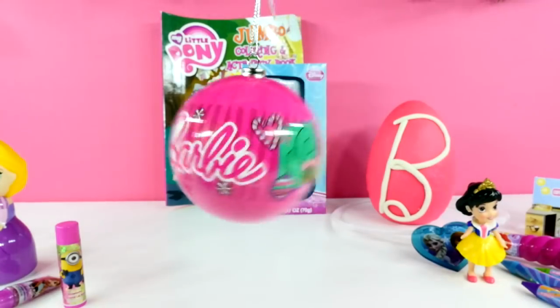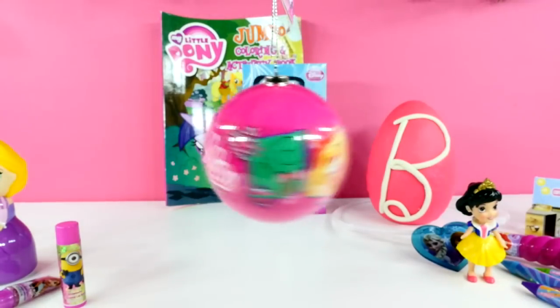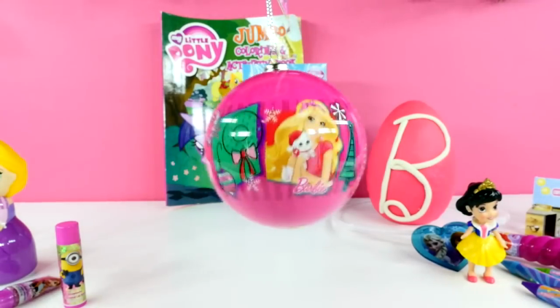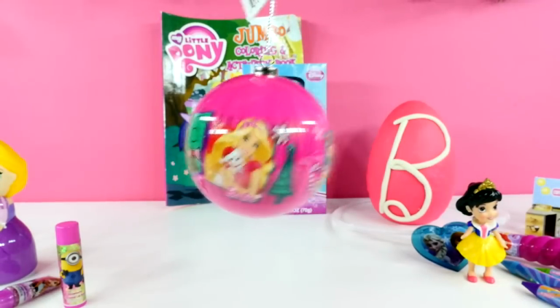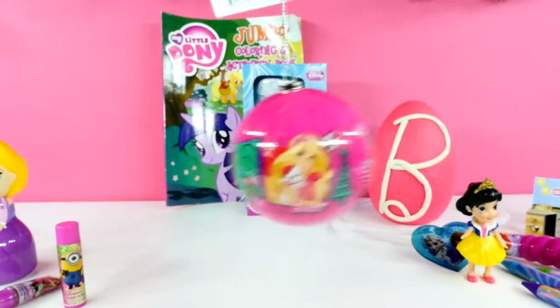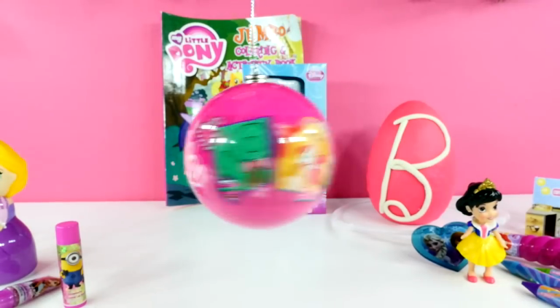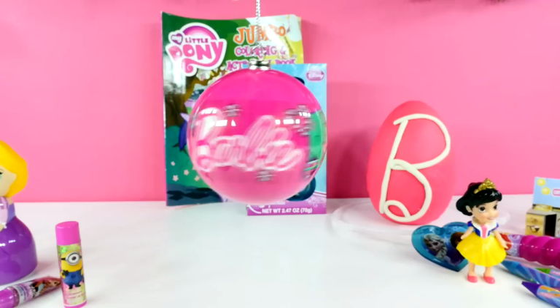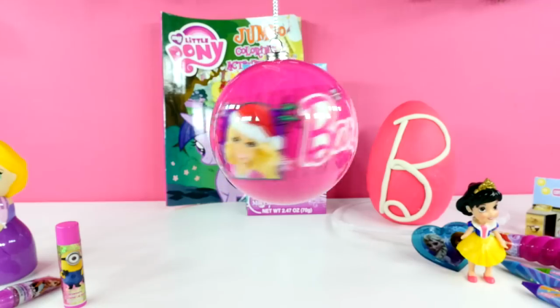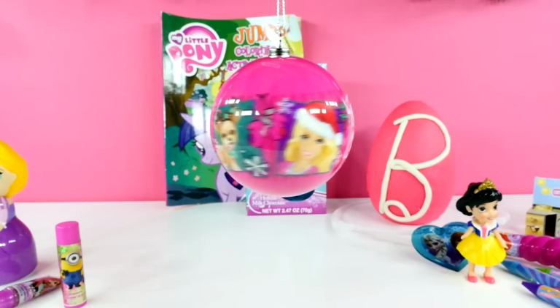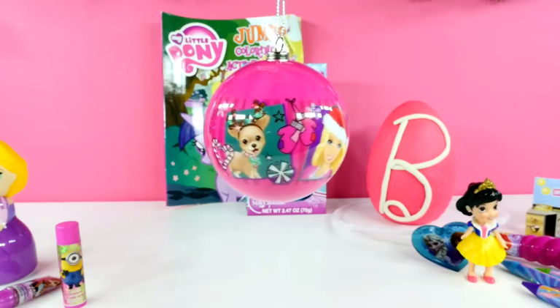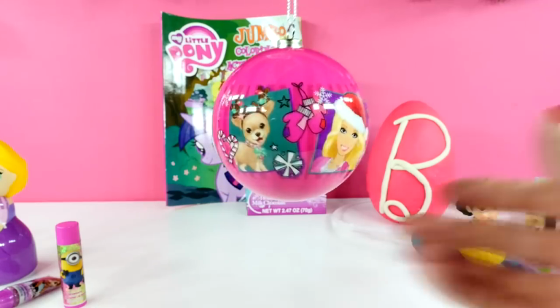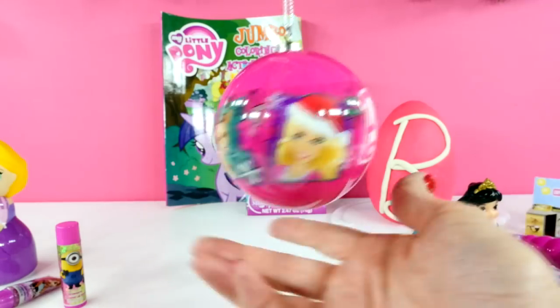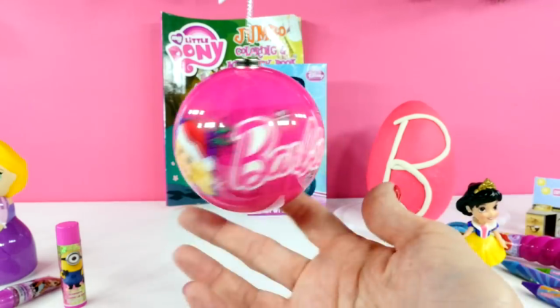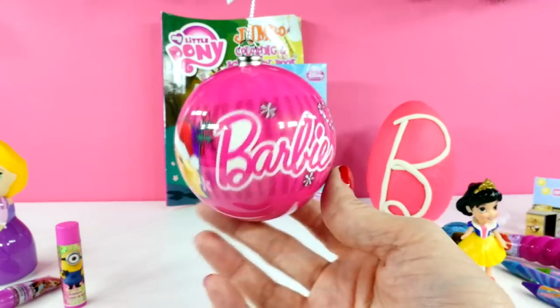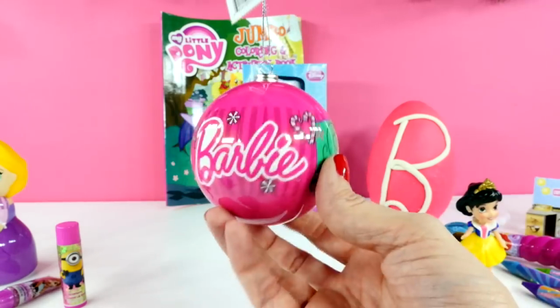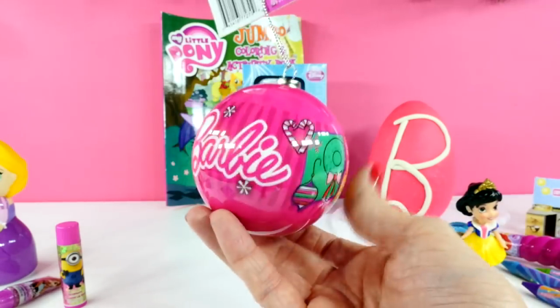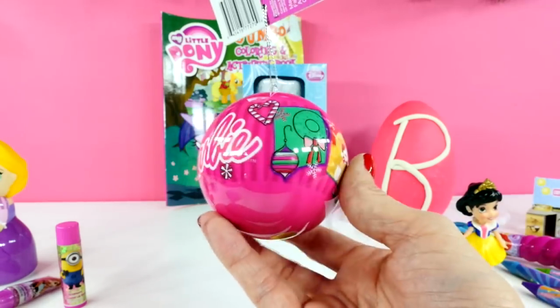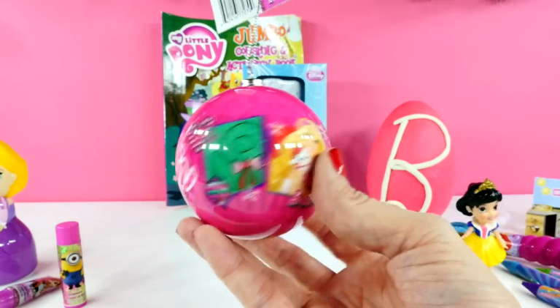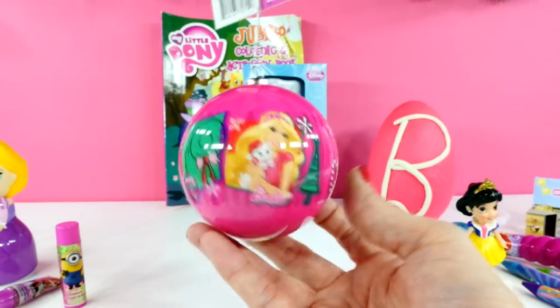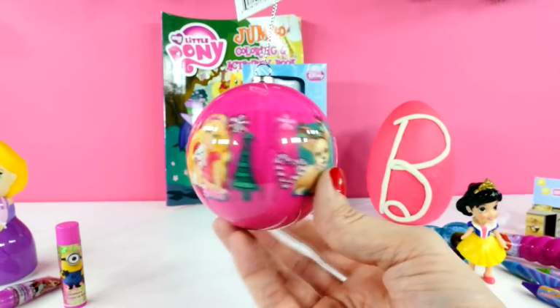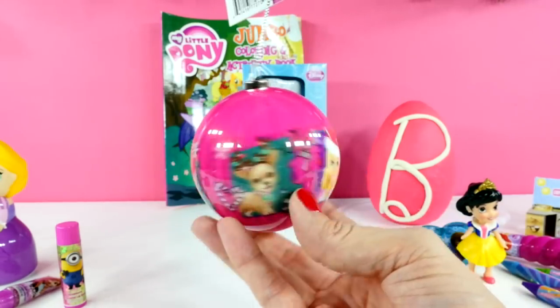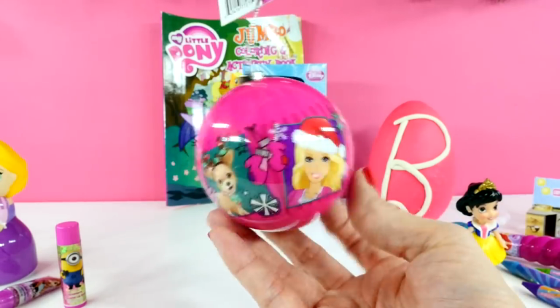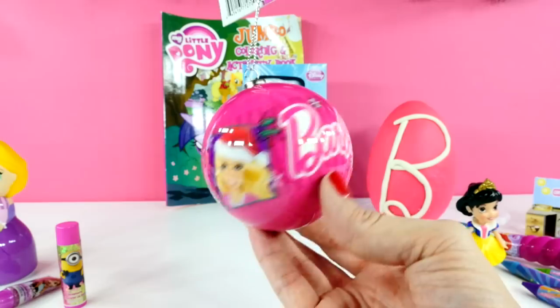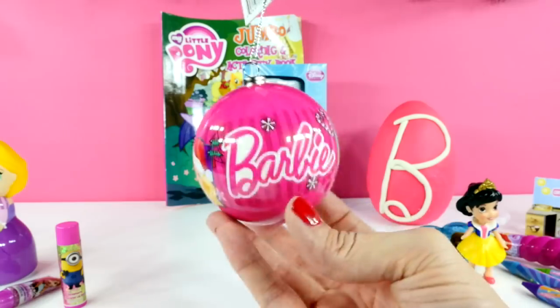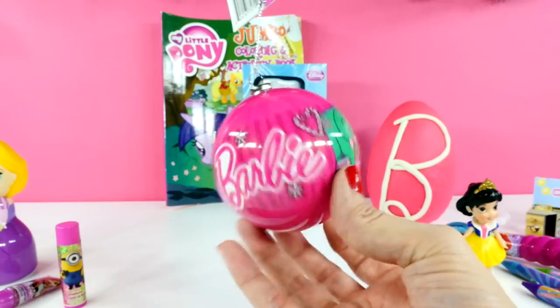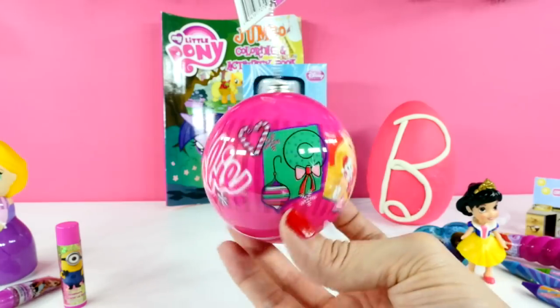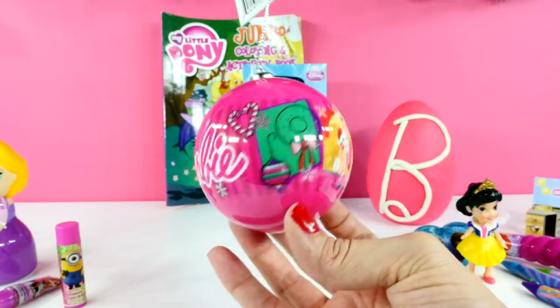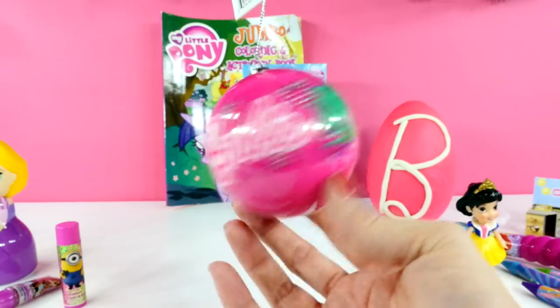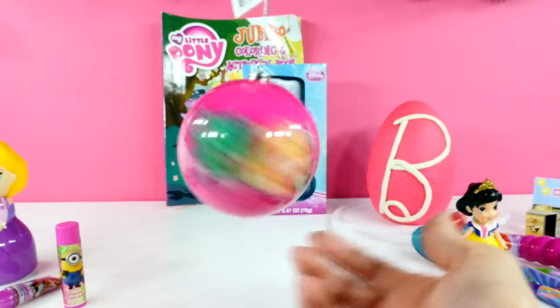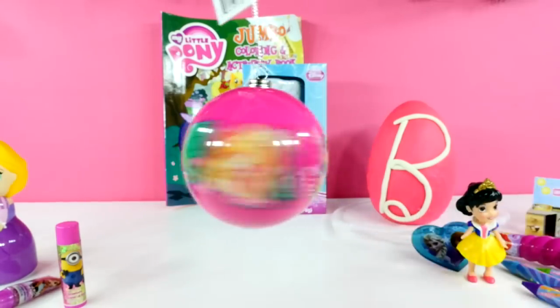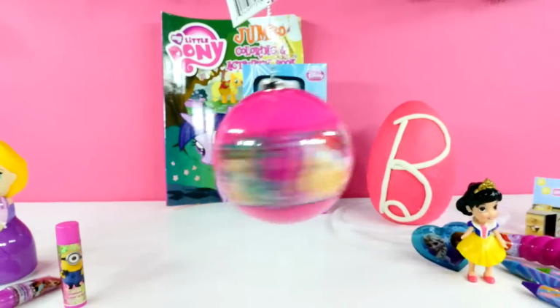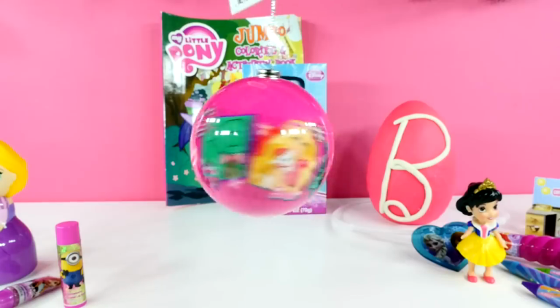And last, our ornament. So this is a Barbie ornament — it looks like it has lots of different pictures on it. And that is really cute. I think that's going to look great on our Christmas tree.